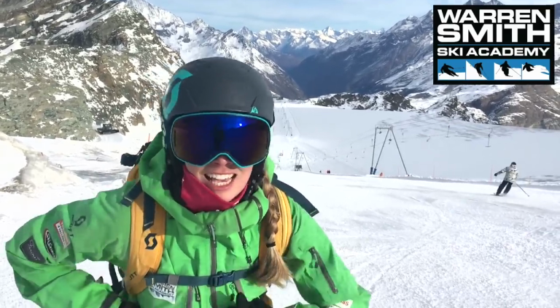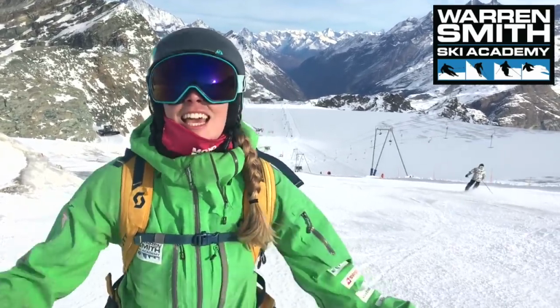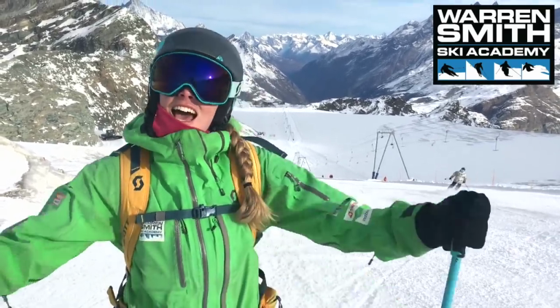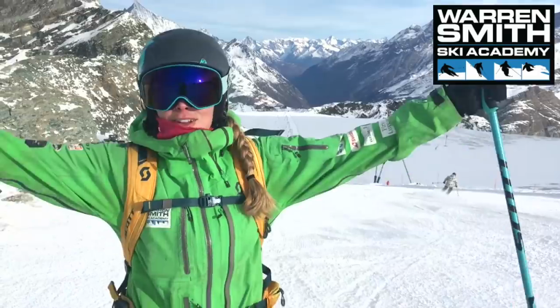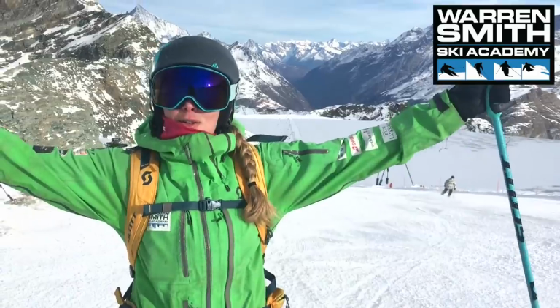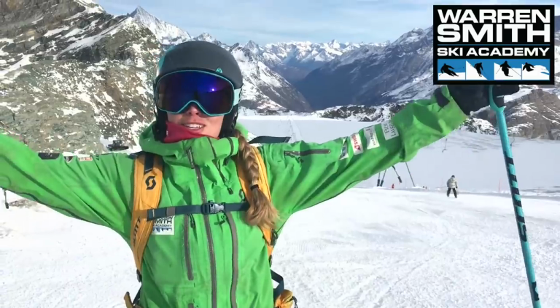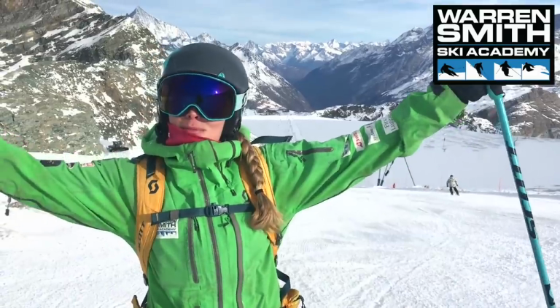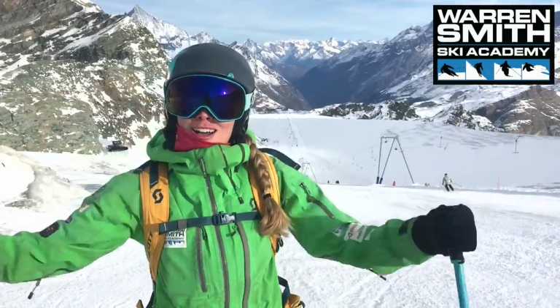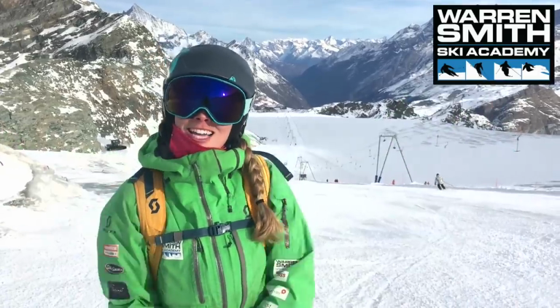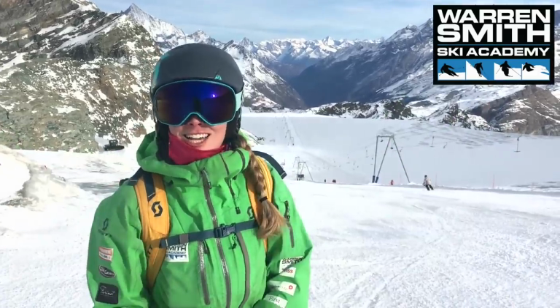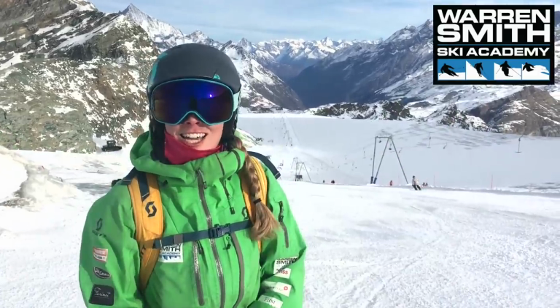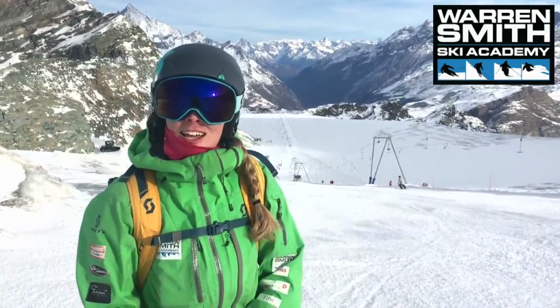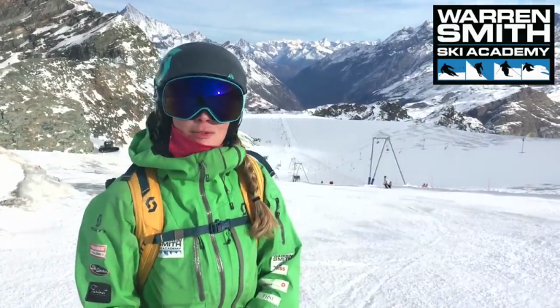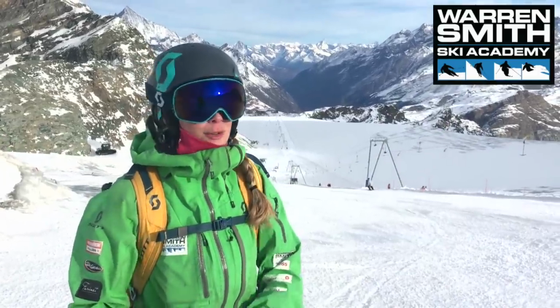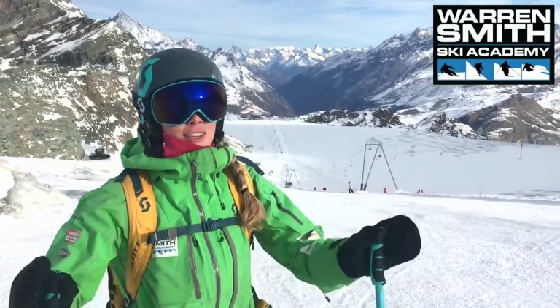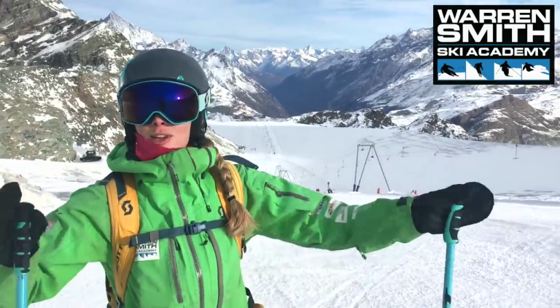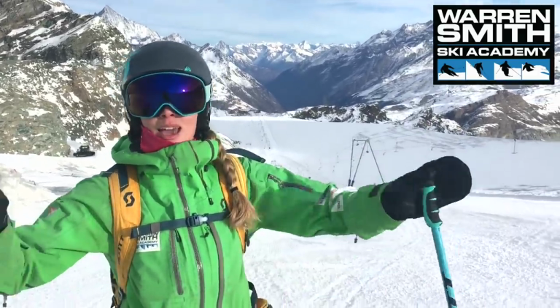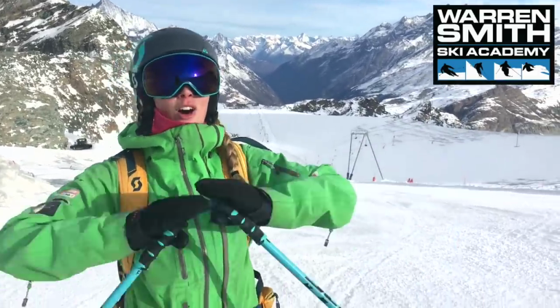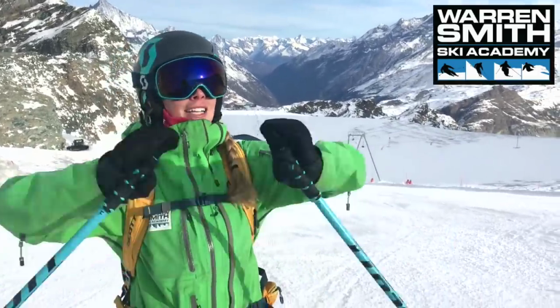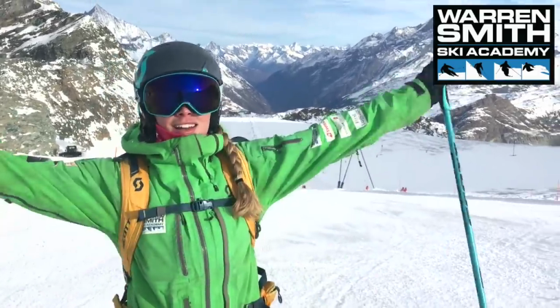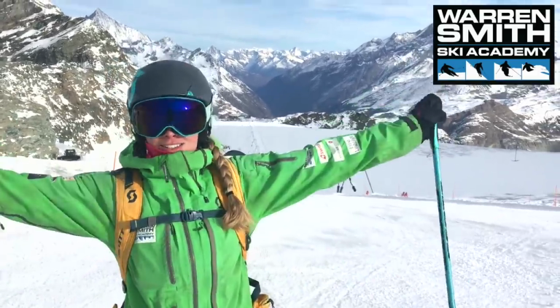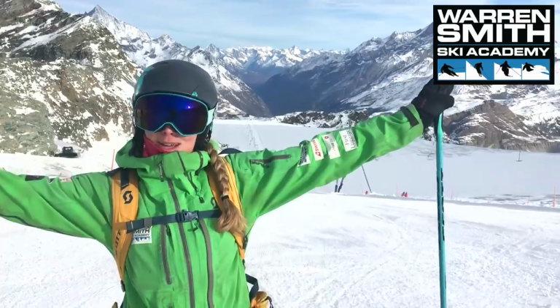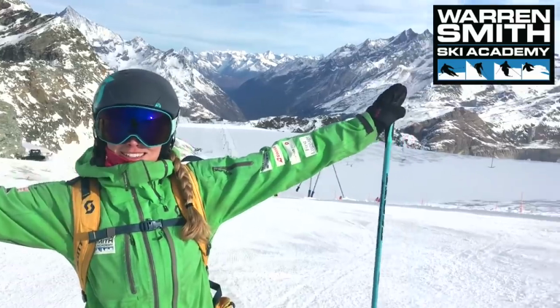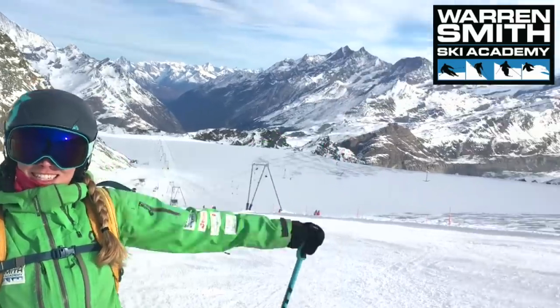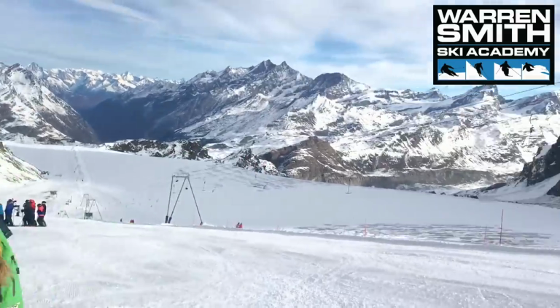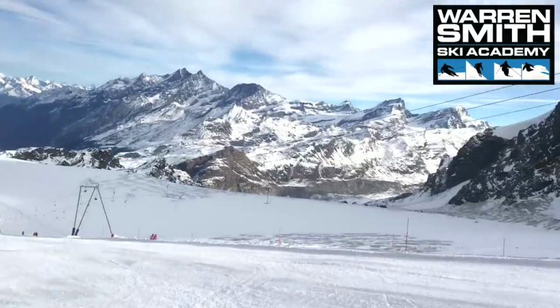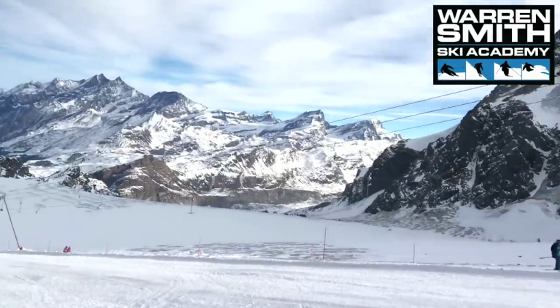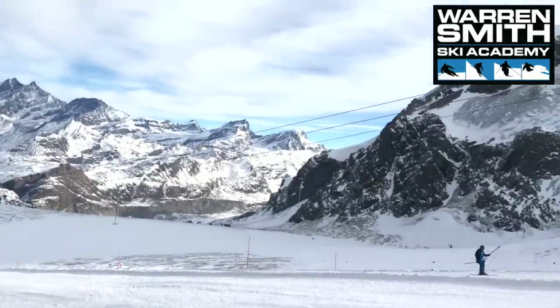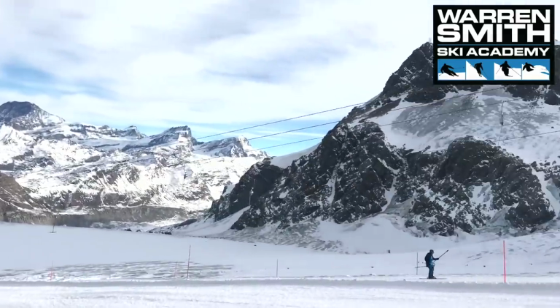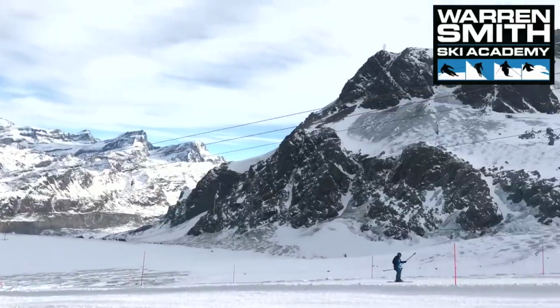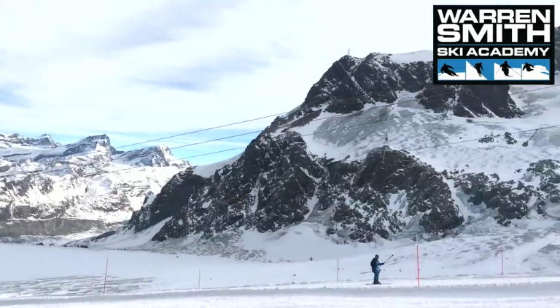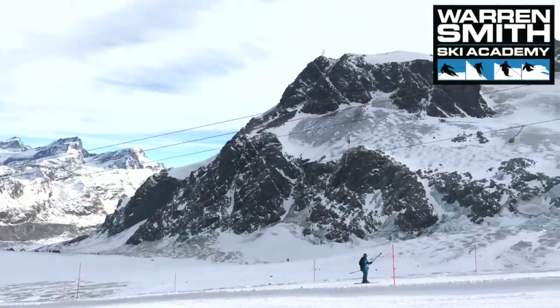Guys, have a little watch of our blog, enjoy, and hopefully we'll see you in Verbier or anywhere else across the world. See you later!